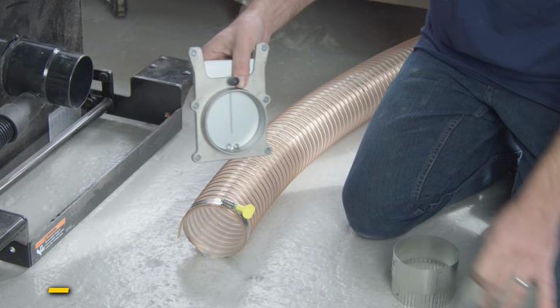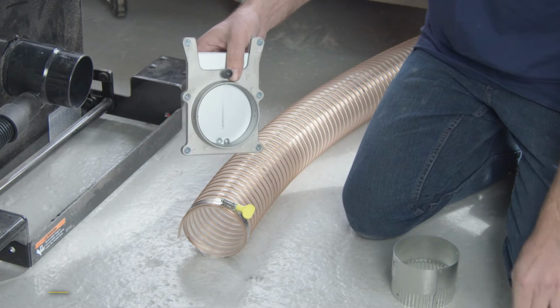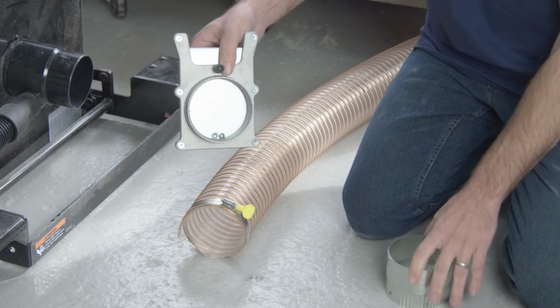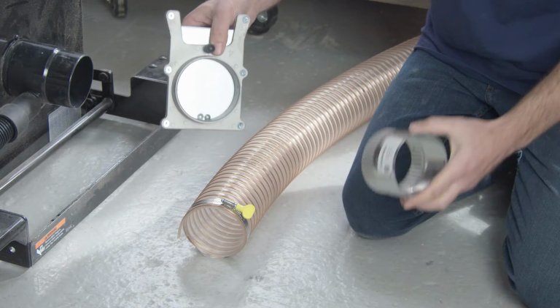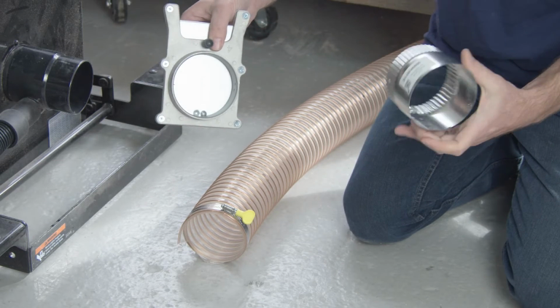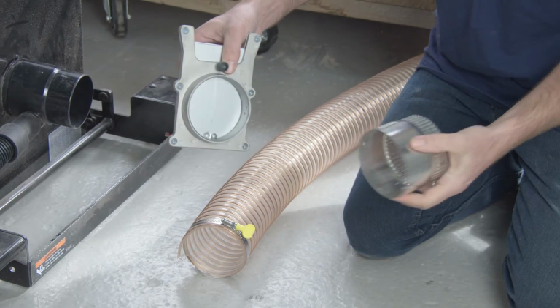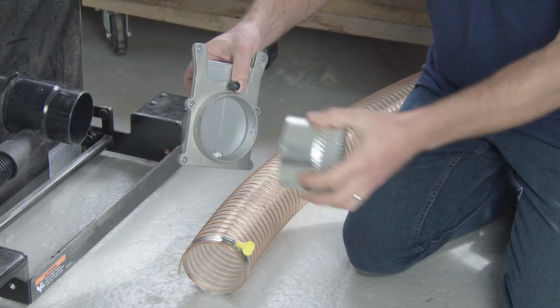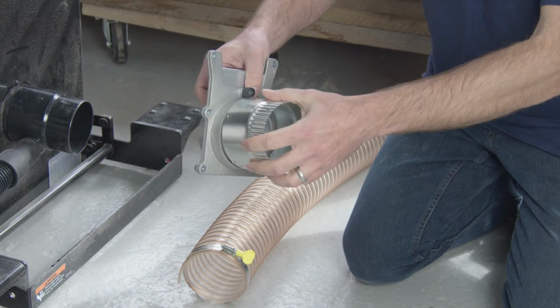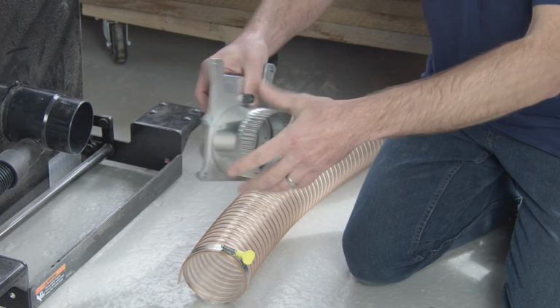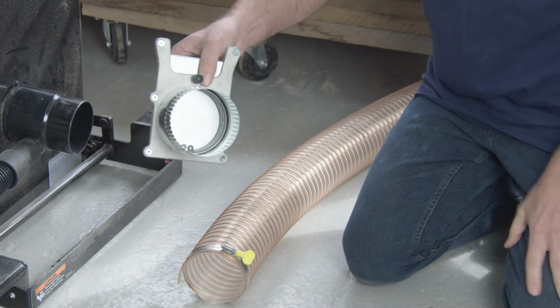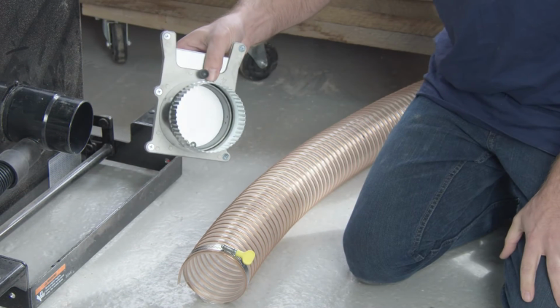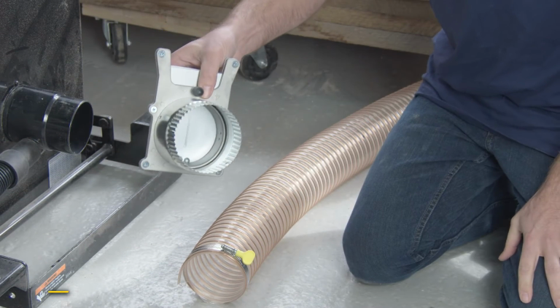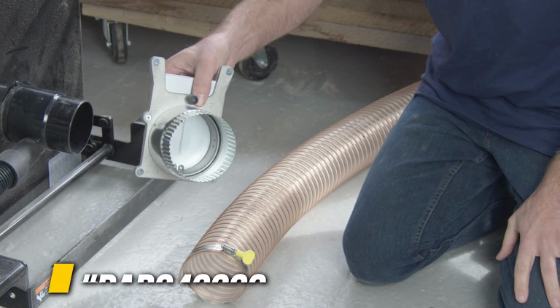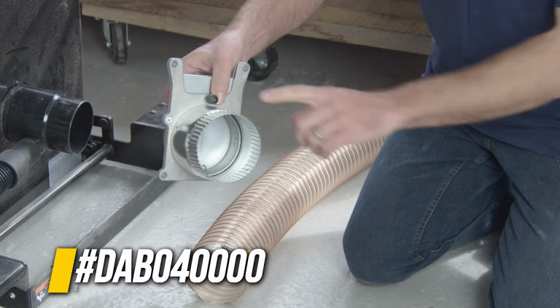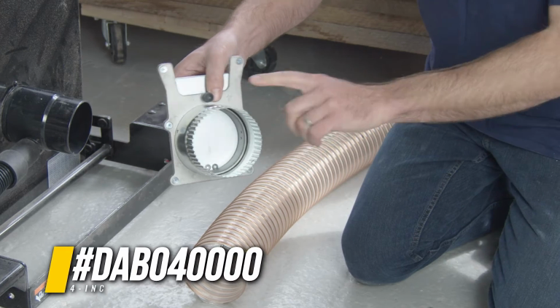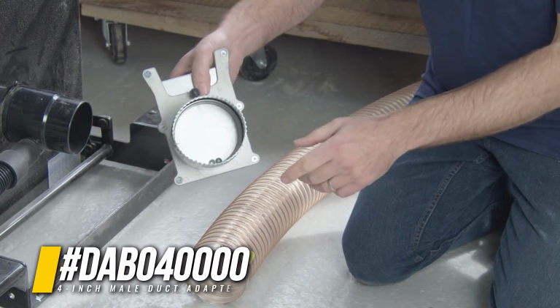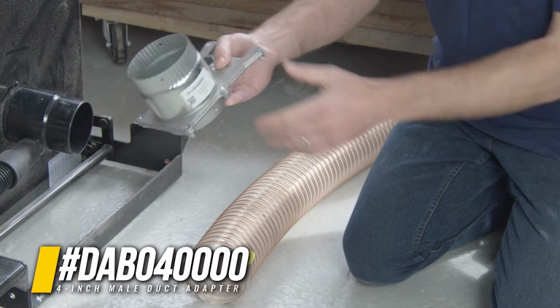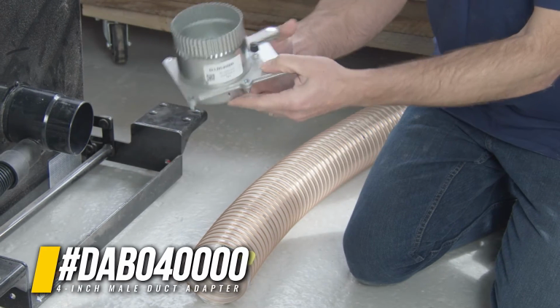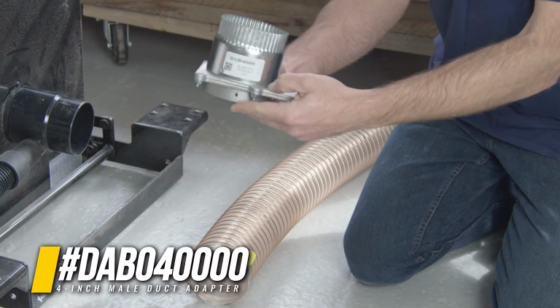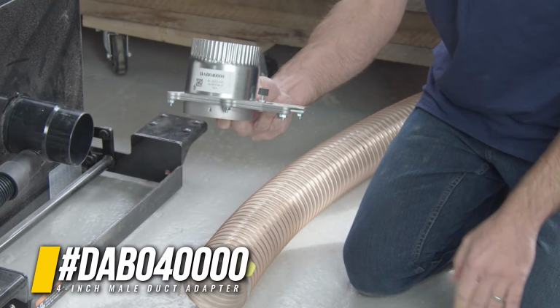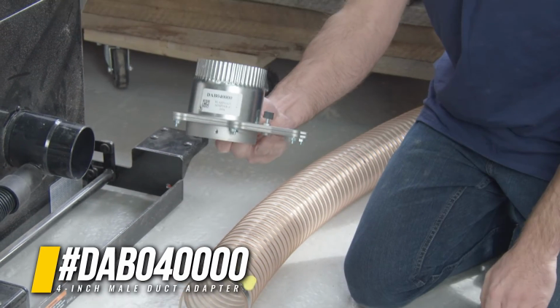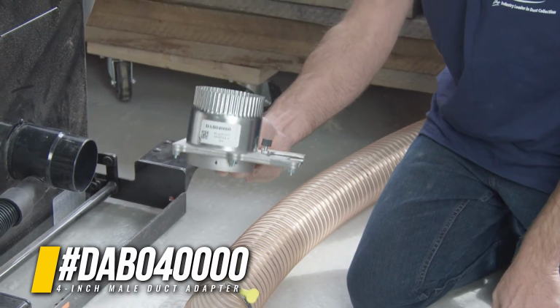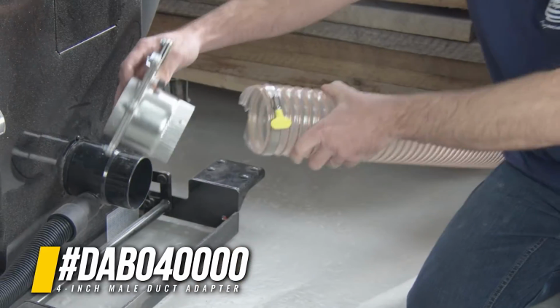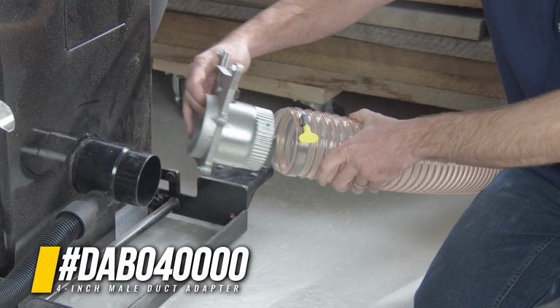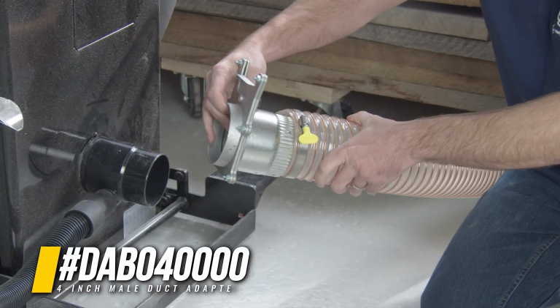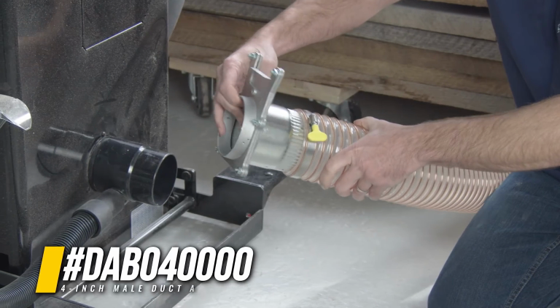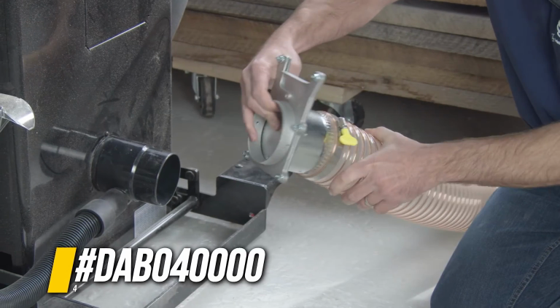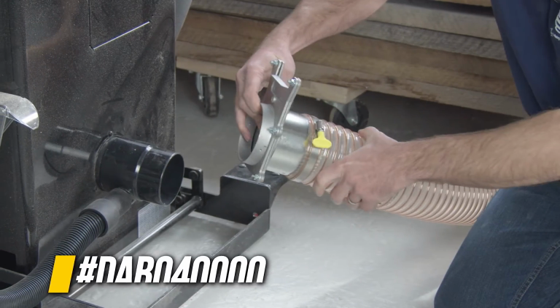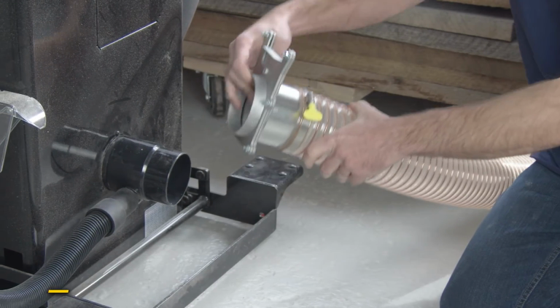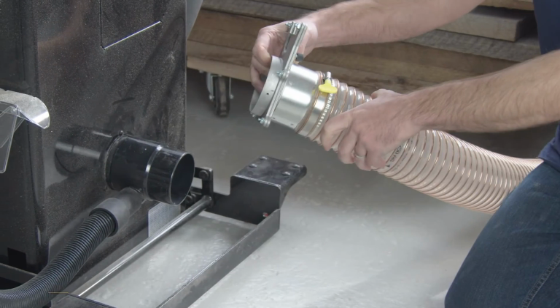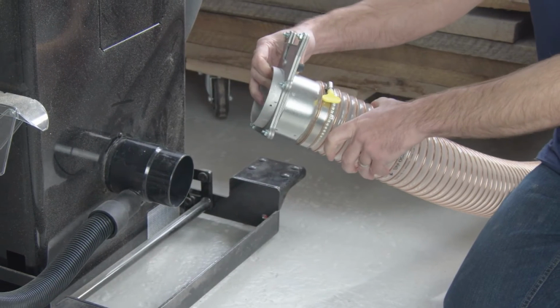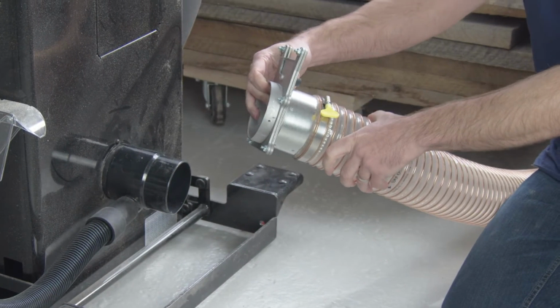If you're going from your Blastgate adapter into a piece of flex hose, you're going to want our Blastgate adapter that is crimped. That way the Blastgate adapter is able to go inside the hose.